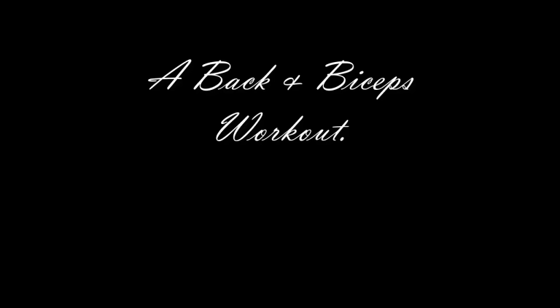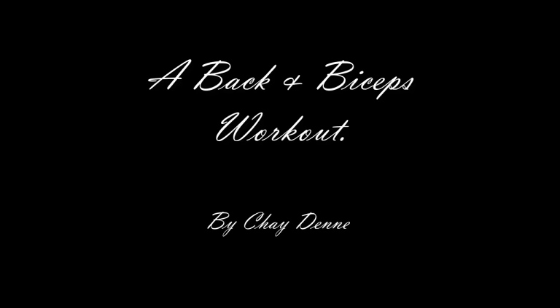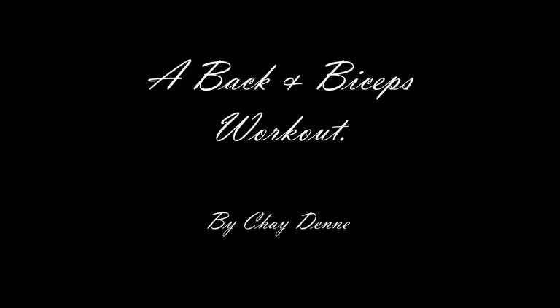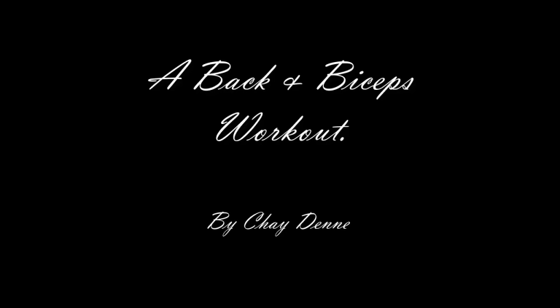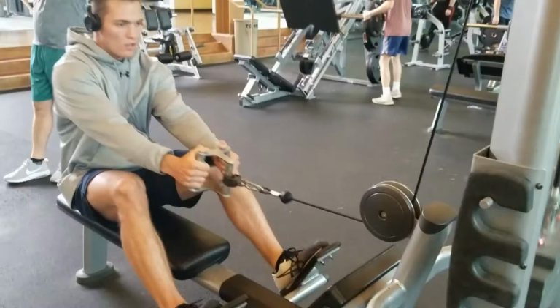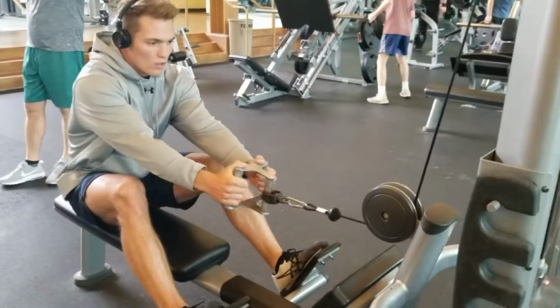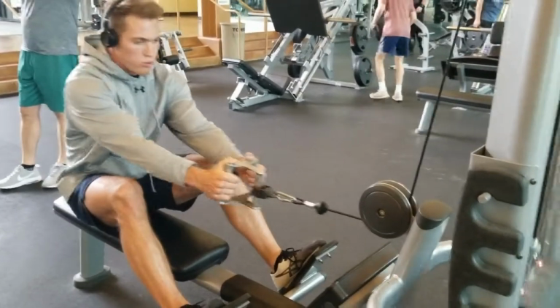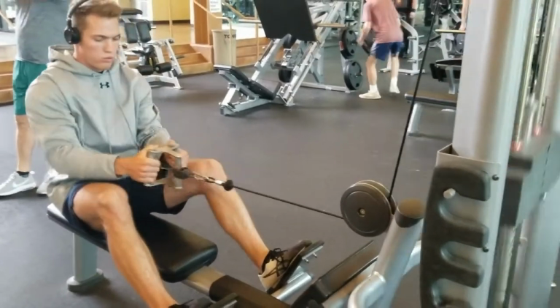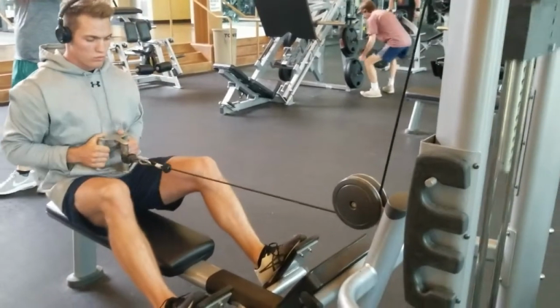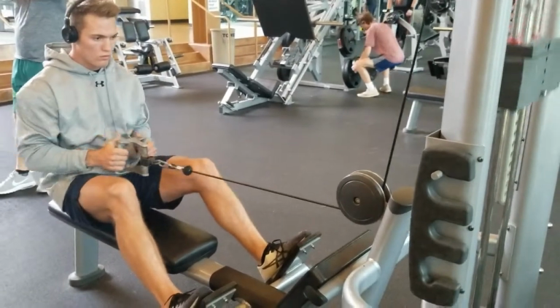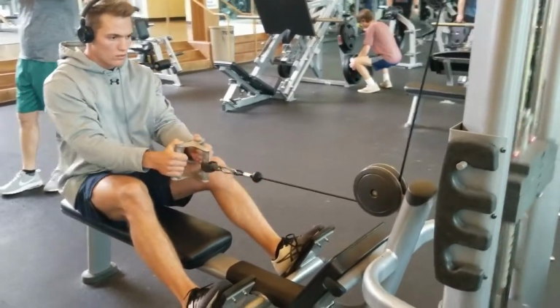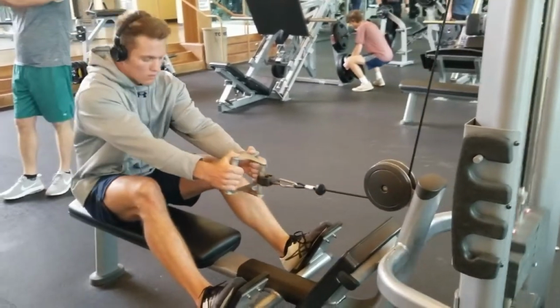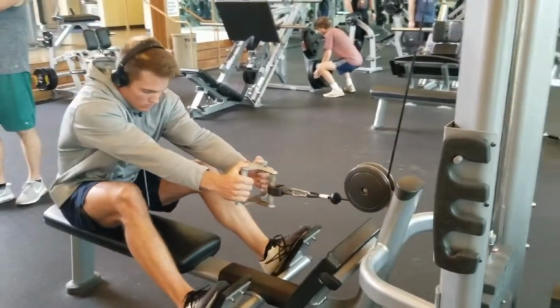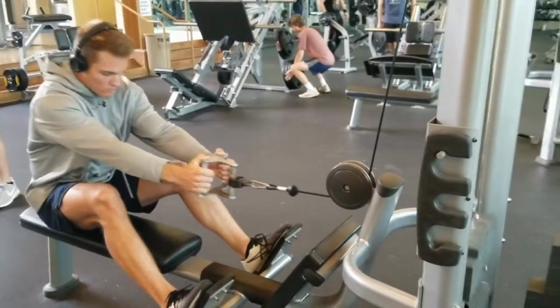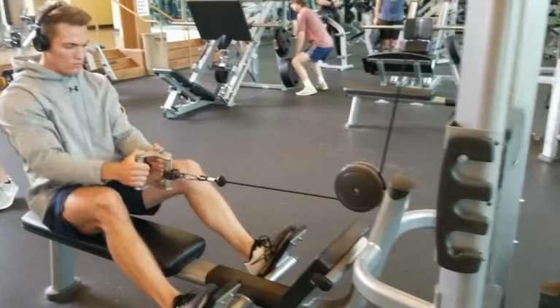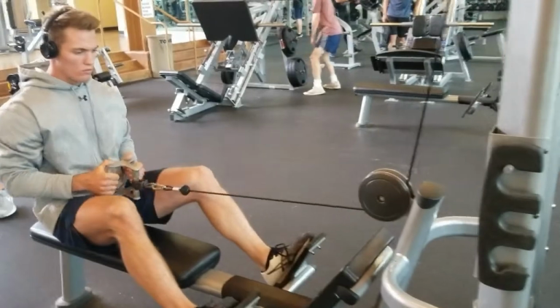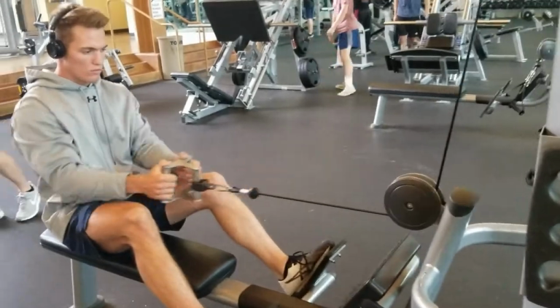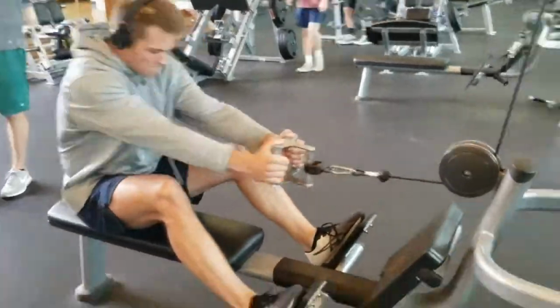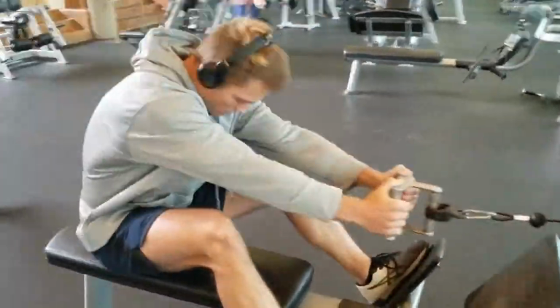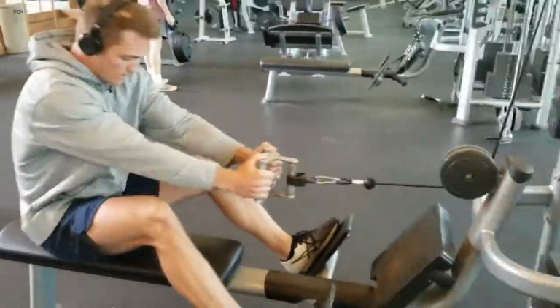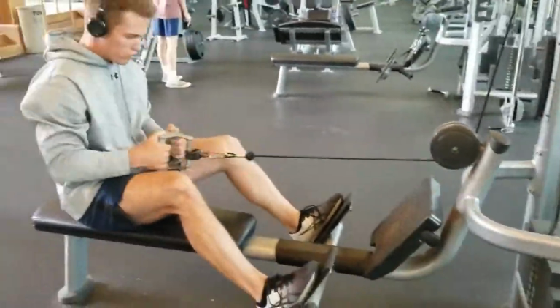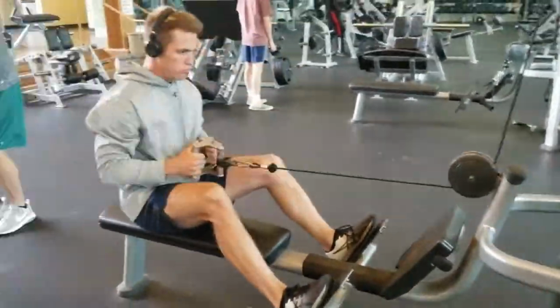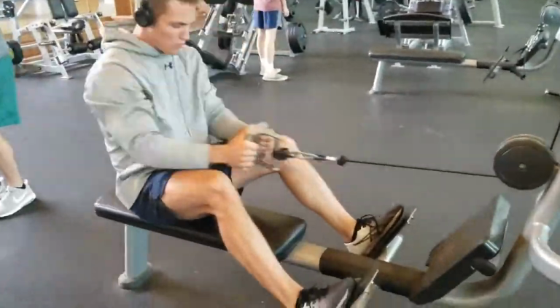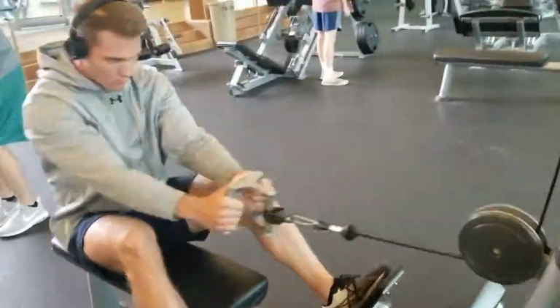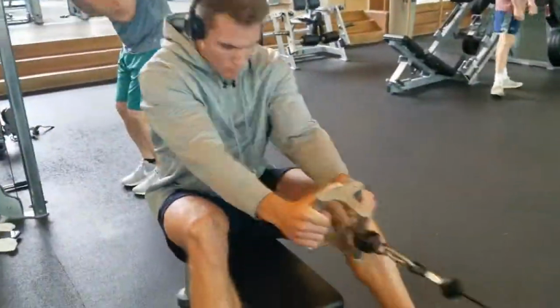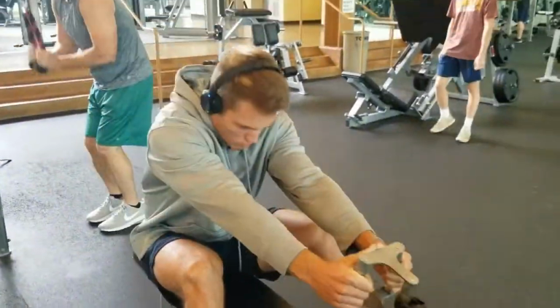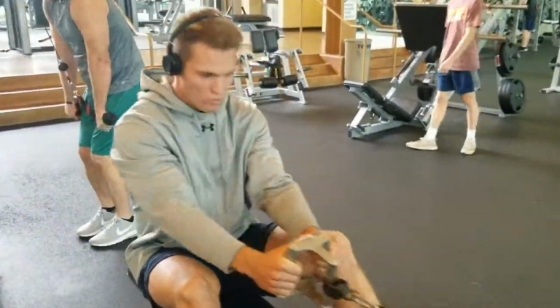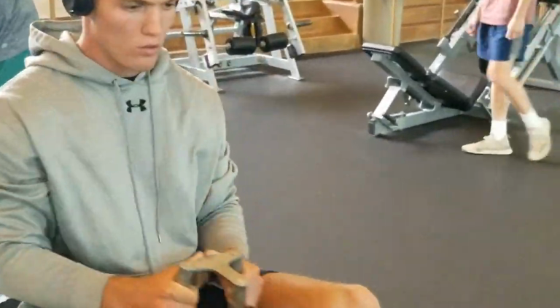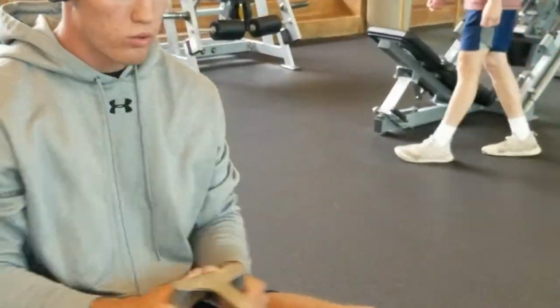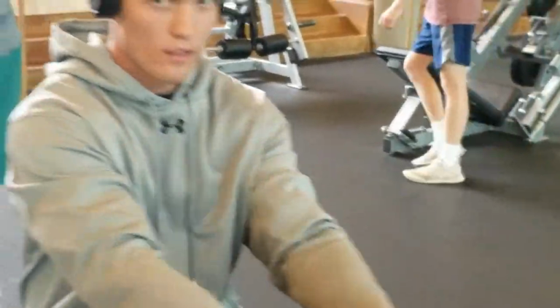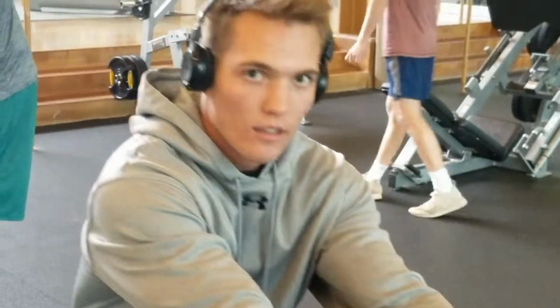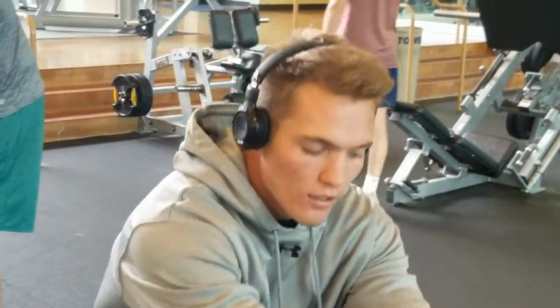Back and biceps workout. Look at this — you see that secure grip? That's really going to give you the gains right there. And that hoodie, that's helping me warm up because that's what I'm doing. I'm warming up, getting those muscles nice and hot.